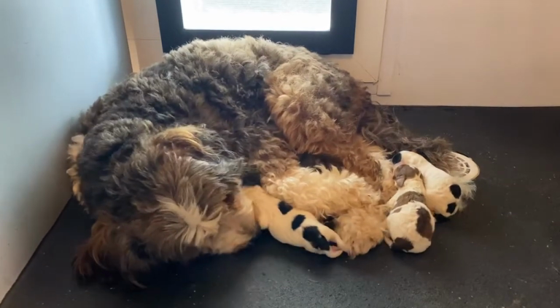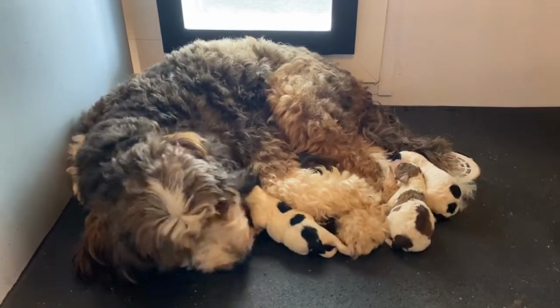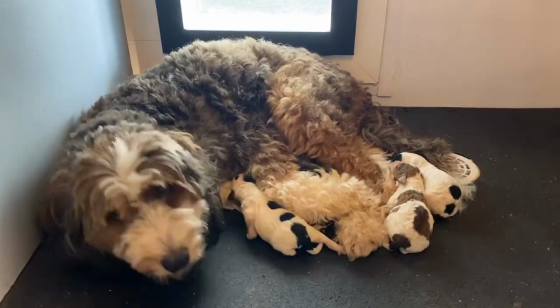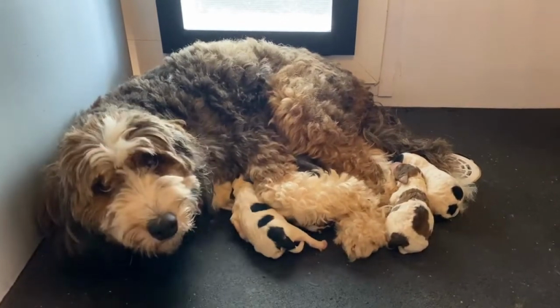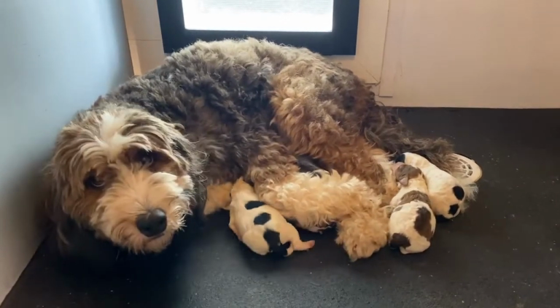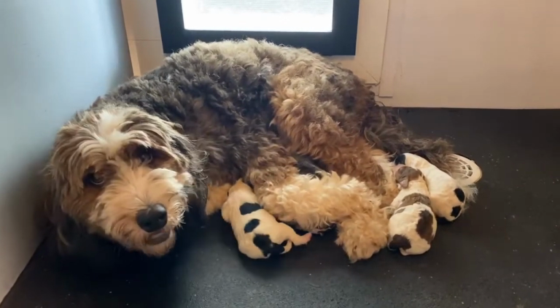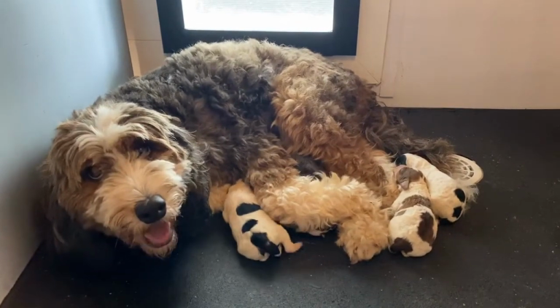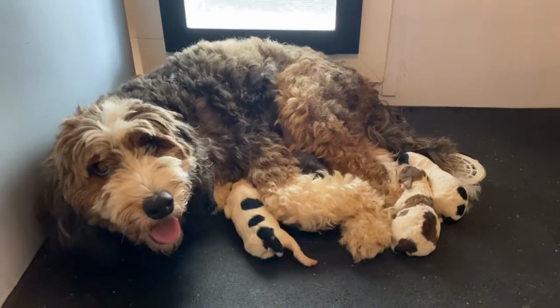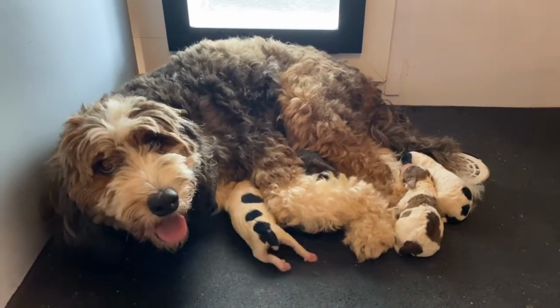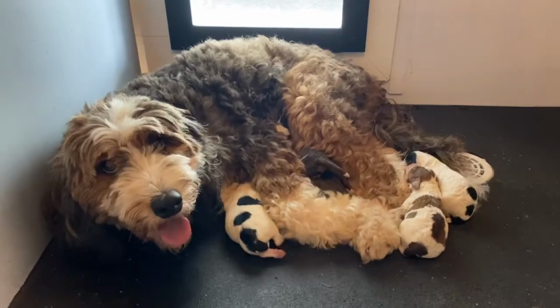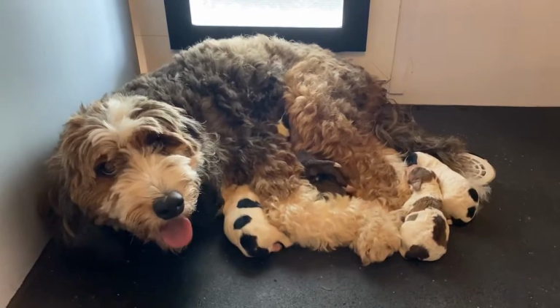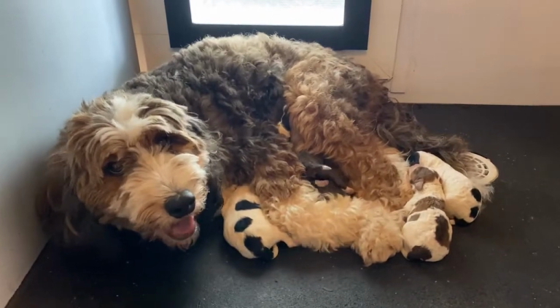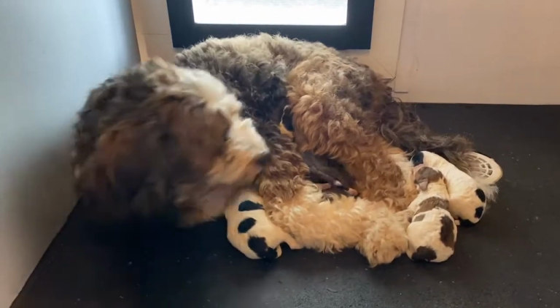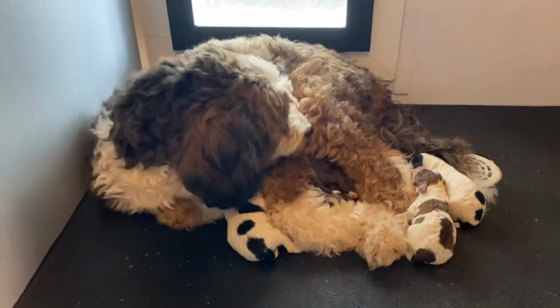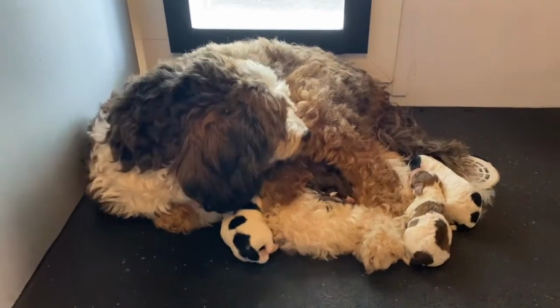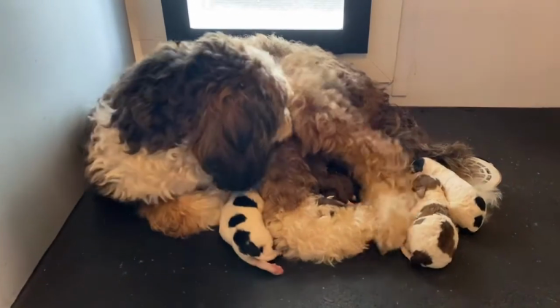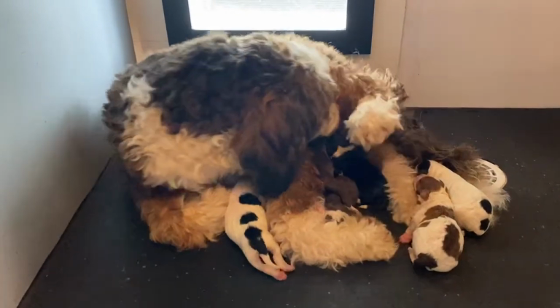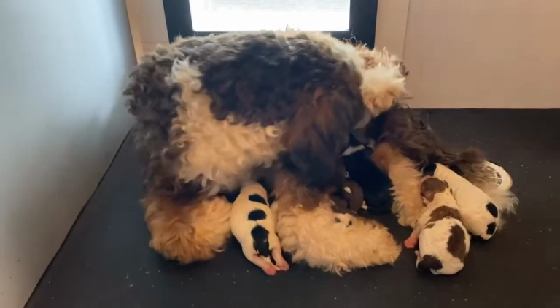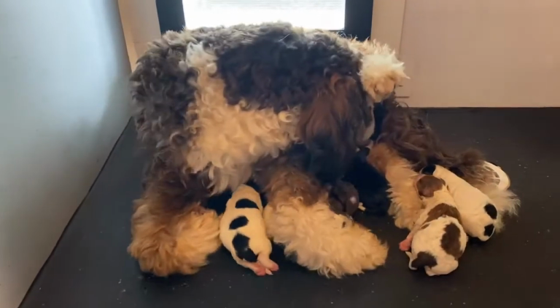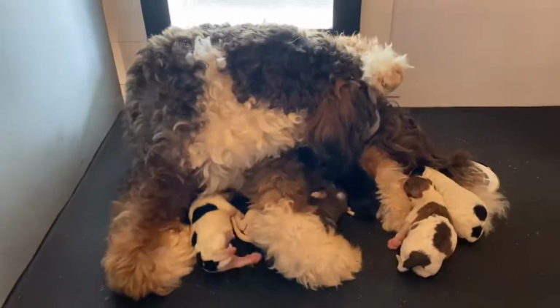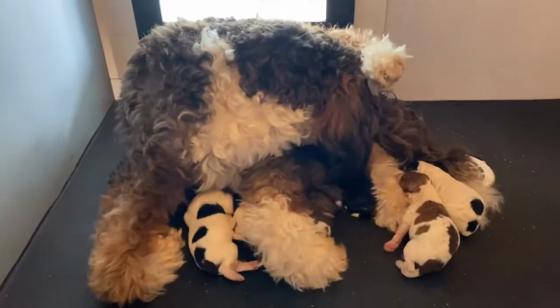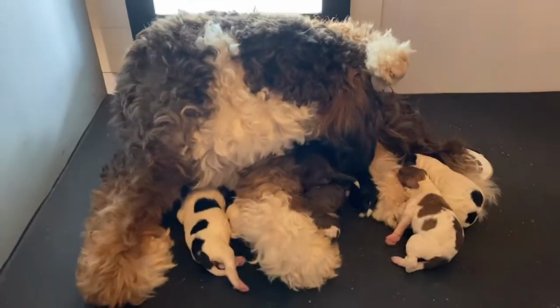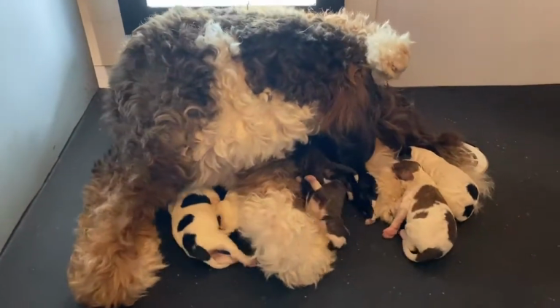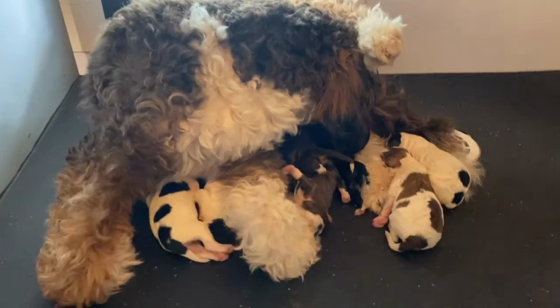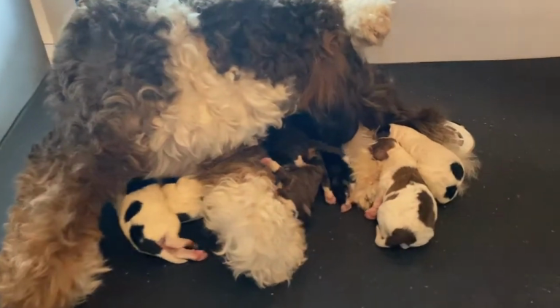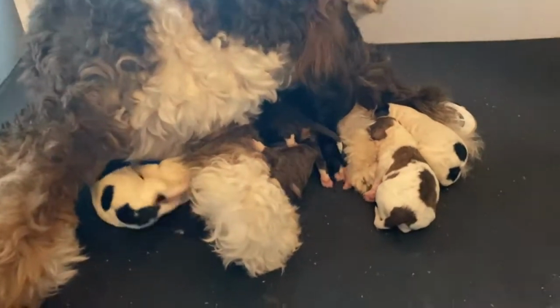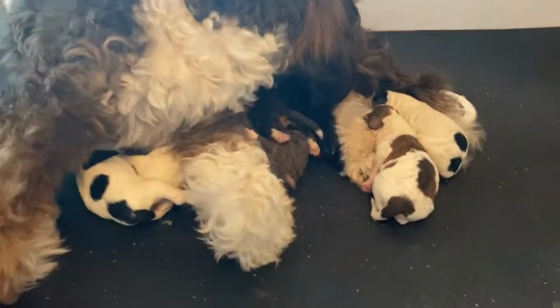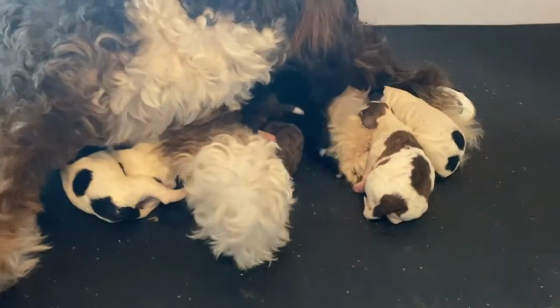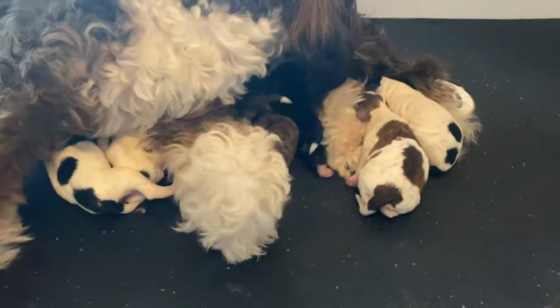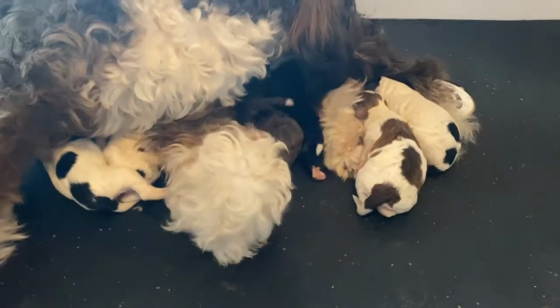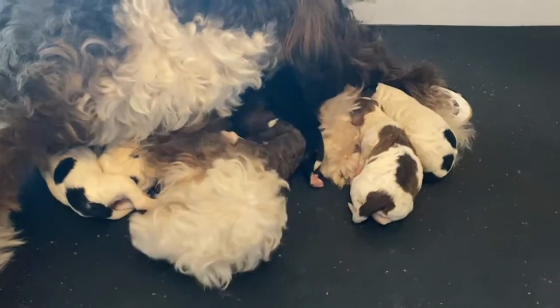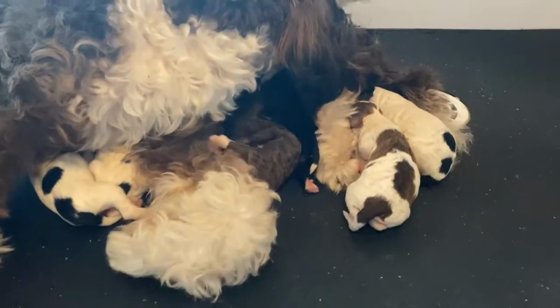Hi guys, happy Monday. I'm here with Mama Lucy. She blessed us with eight beautiful micro bernedoodles this weekend.